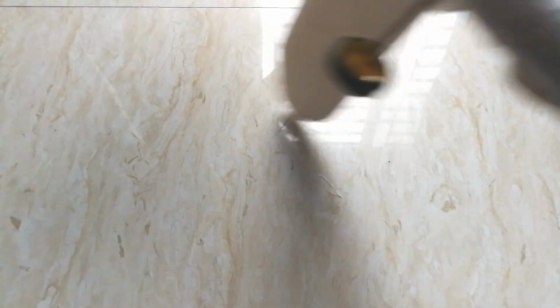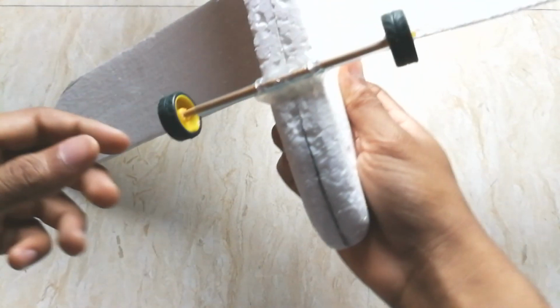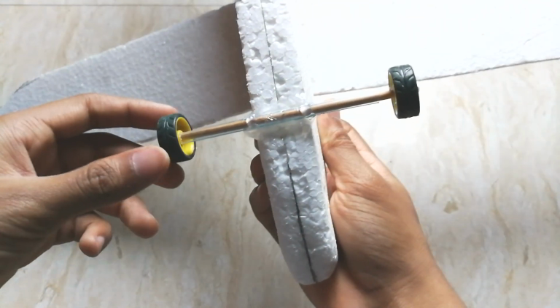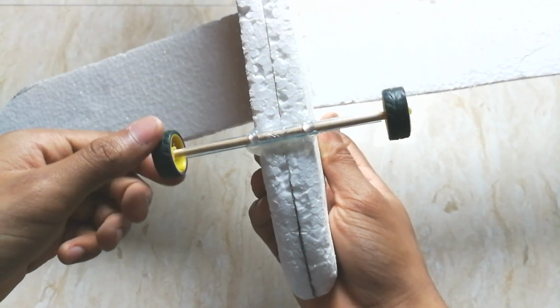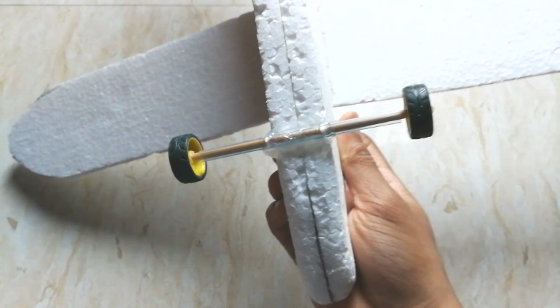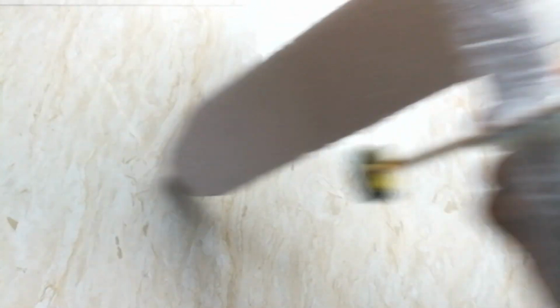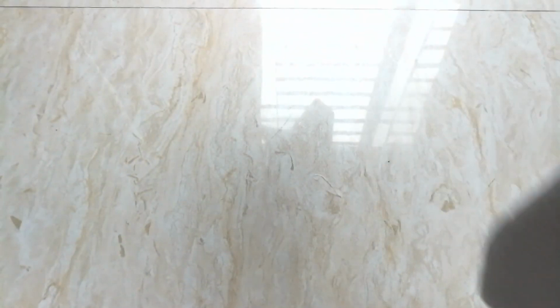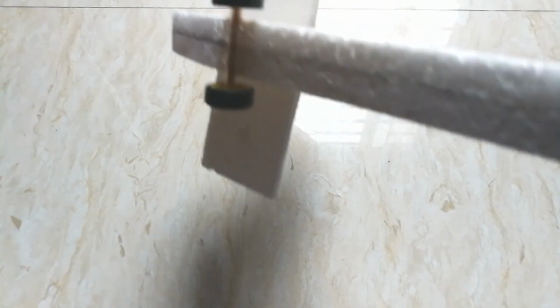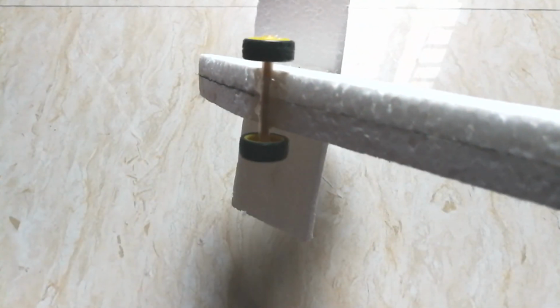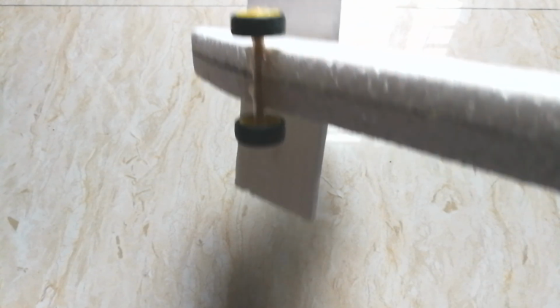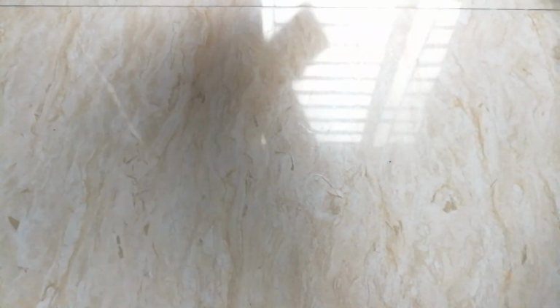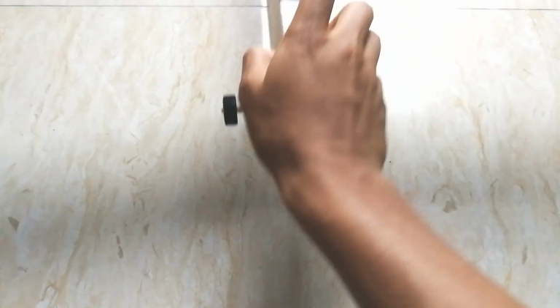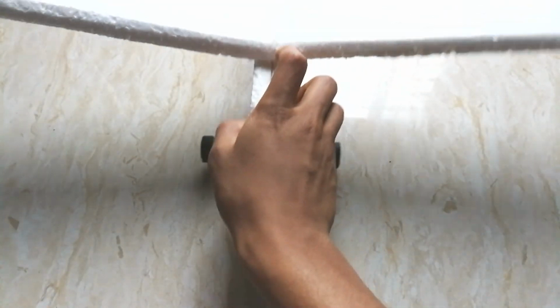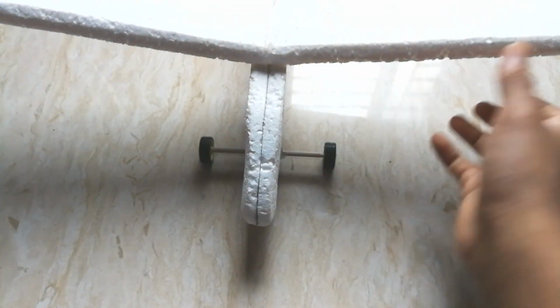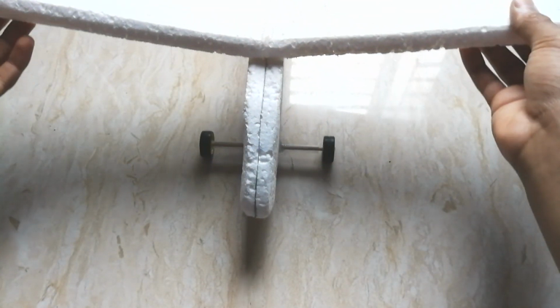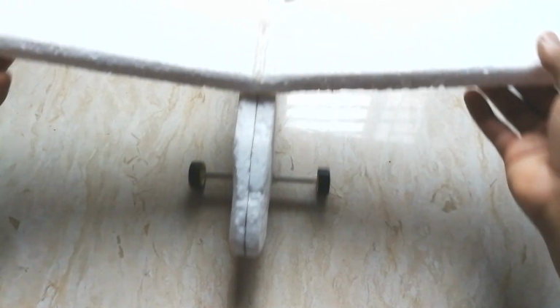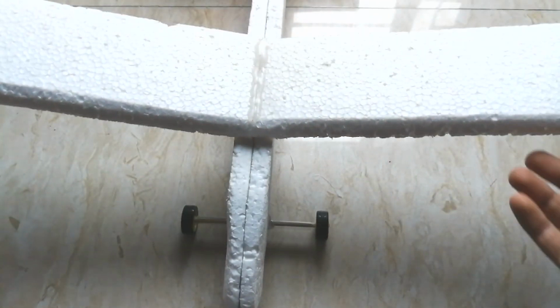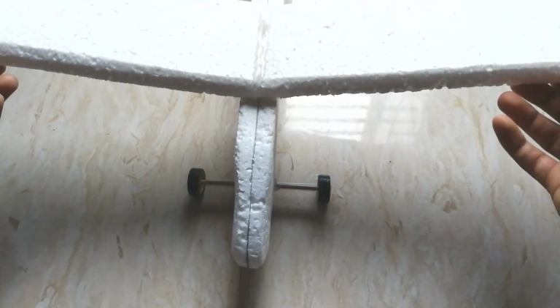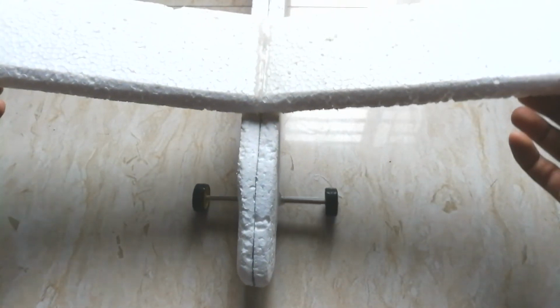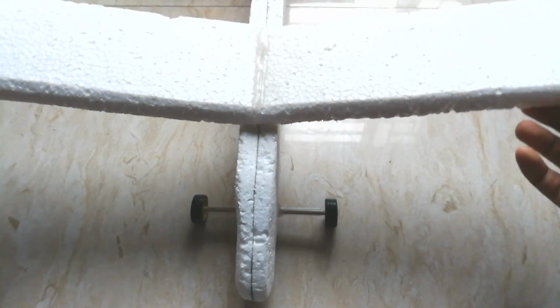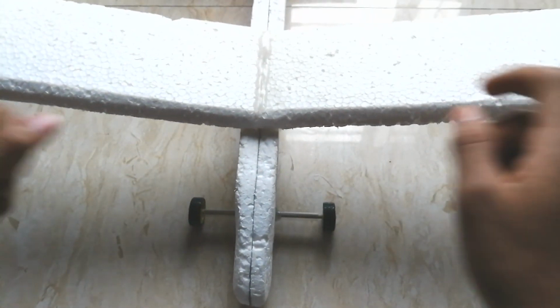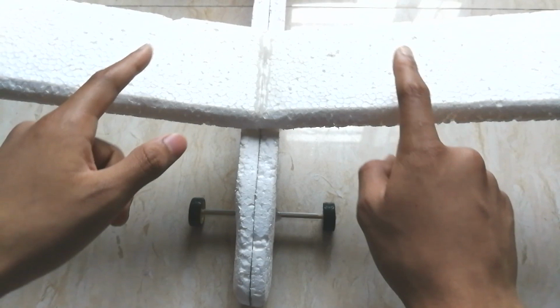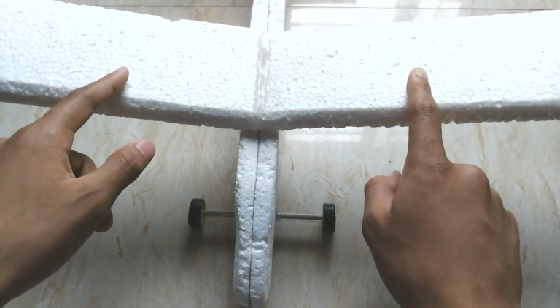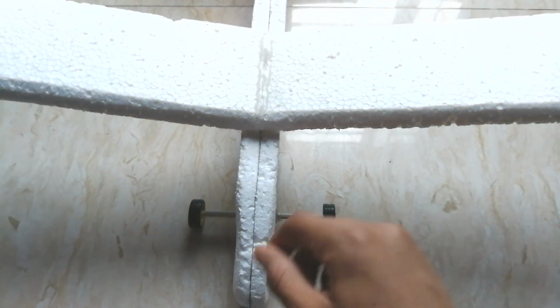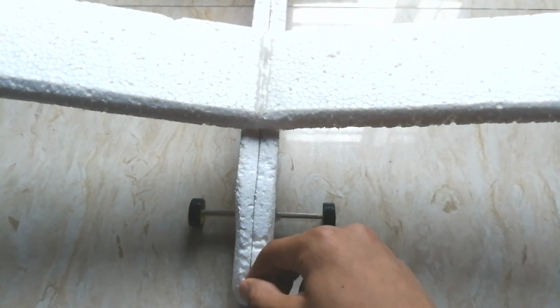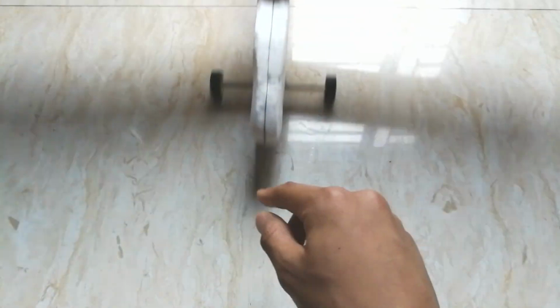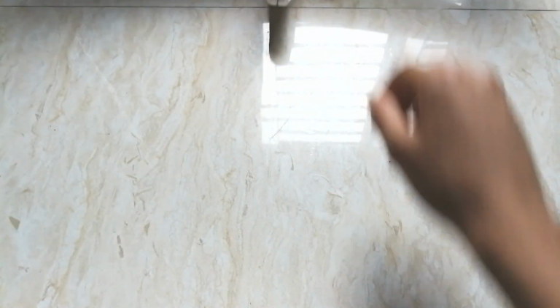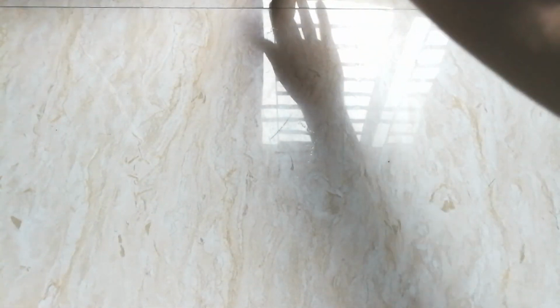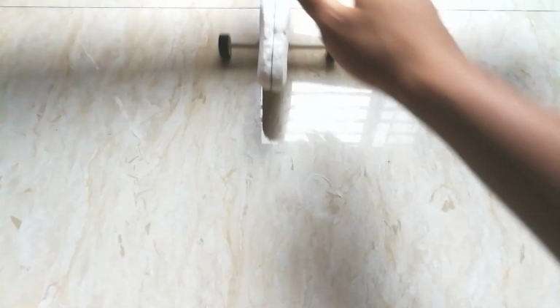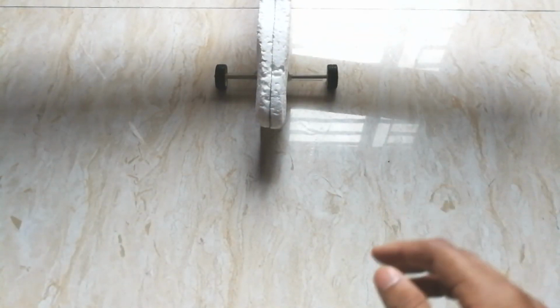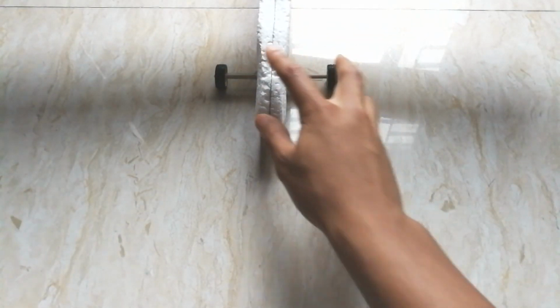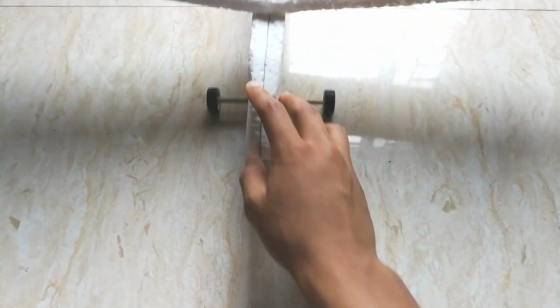If I place the plane on the floor you can see it's maintaining equal balance on either side of the wing. If I push it forward it goes straight.